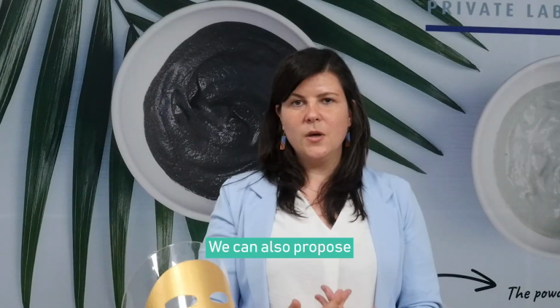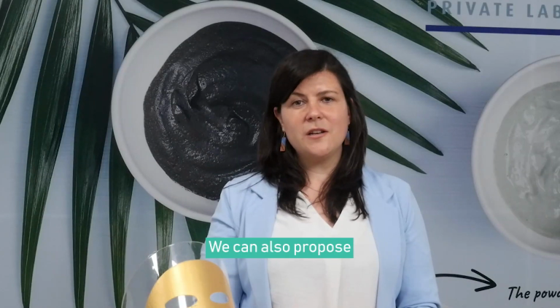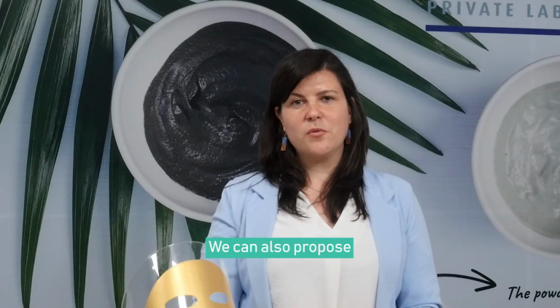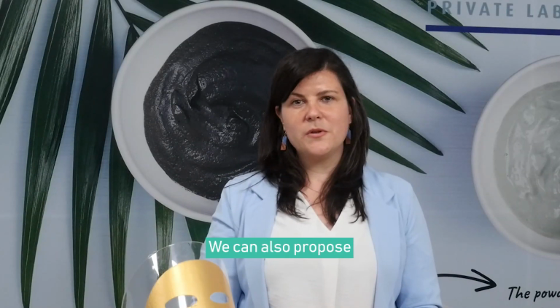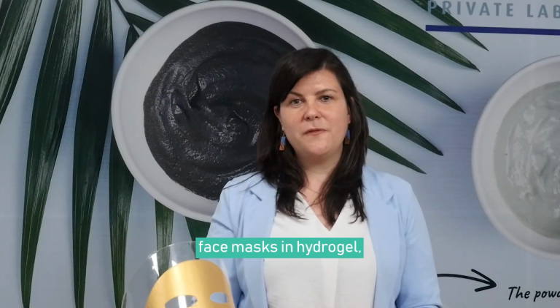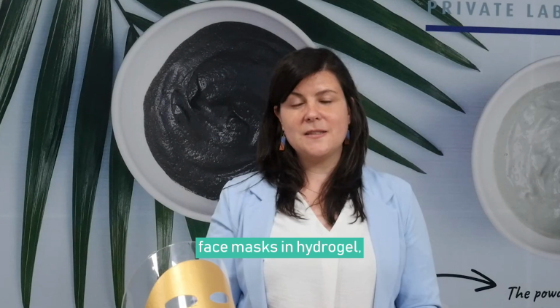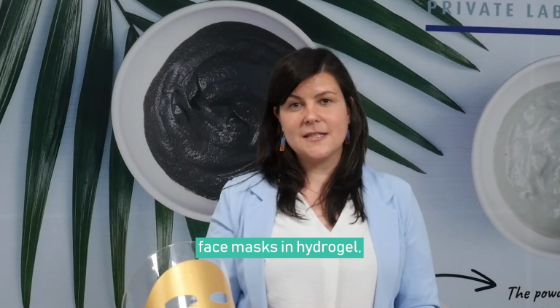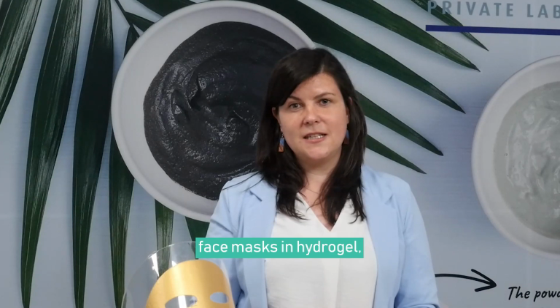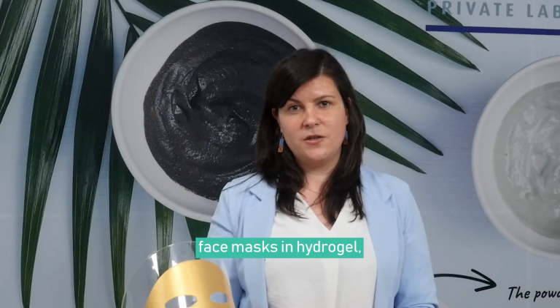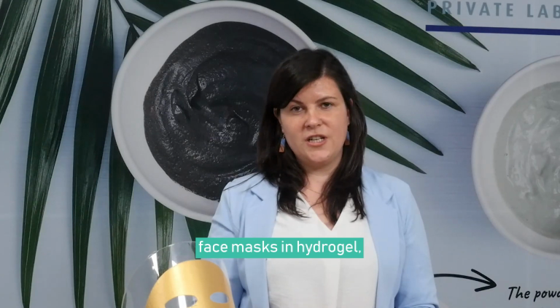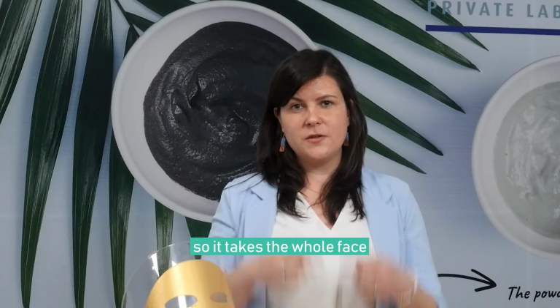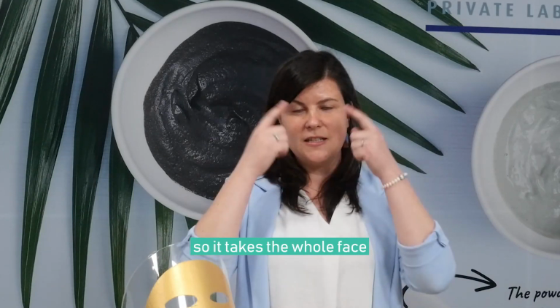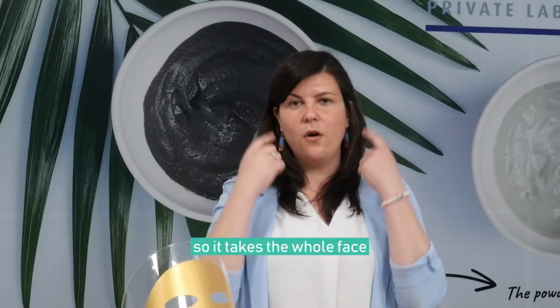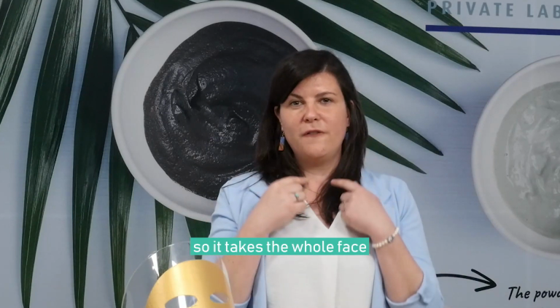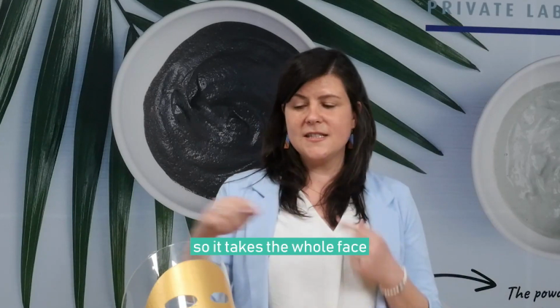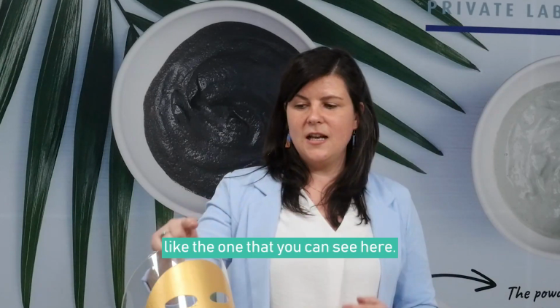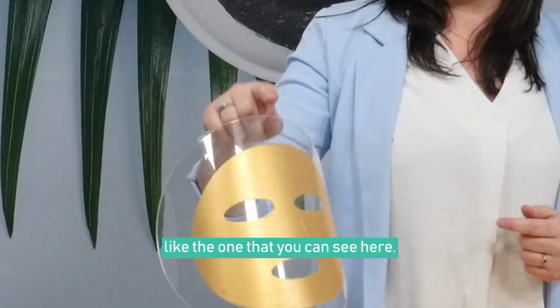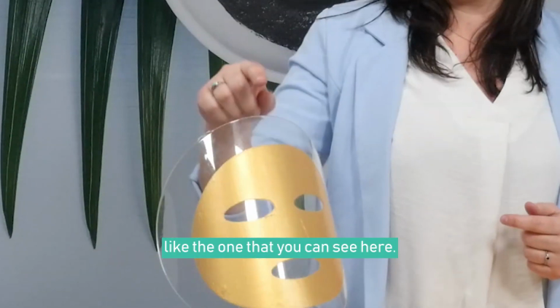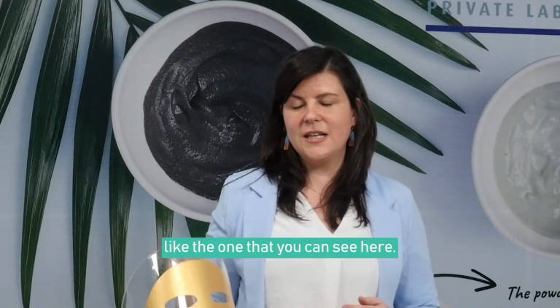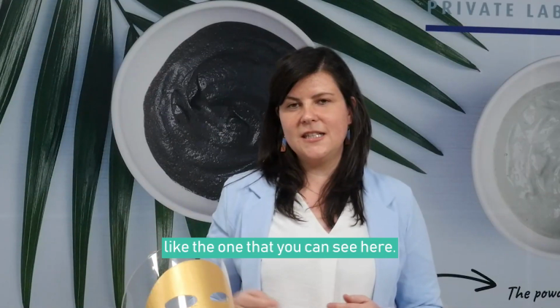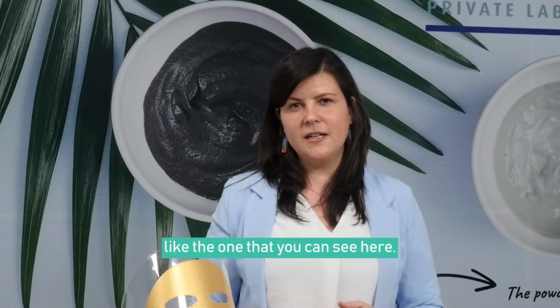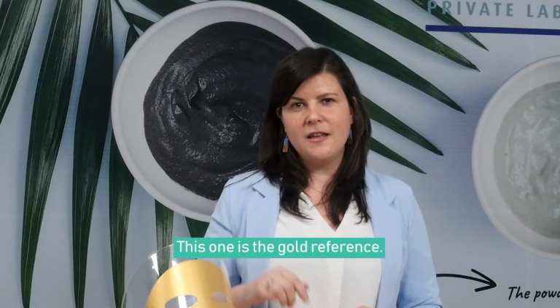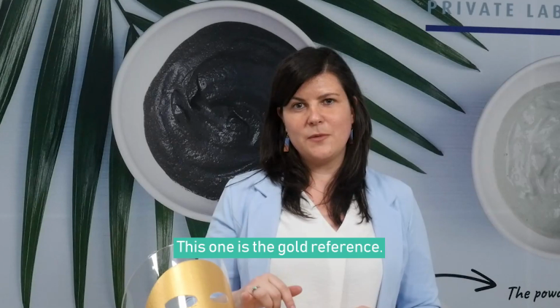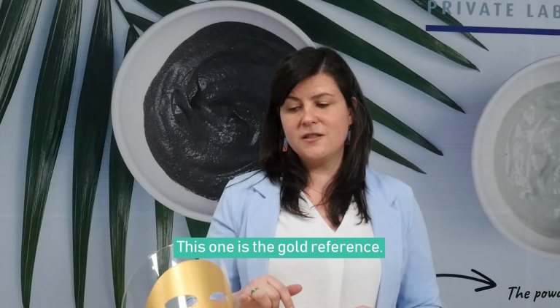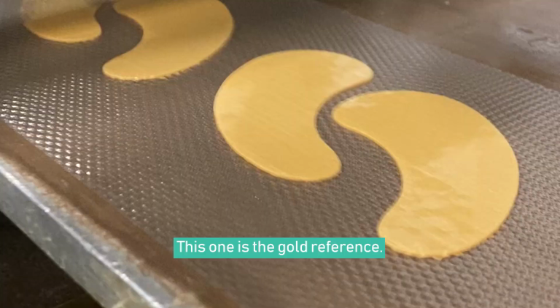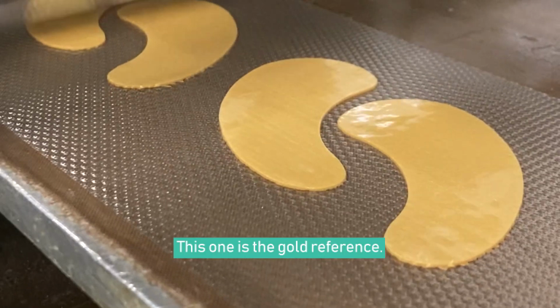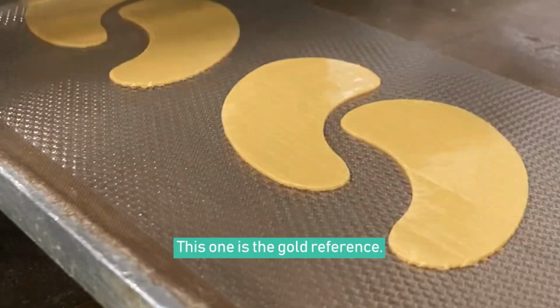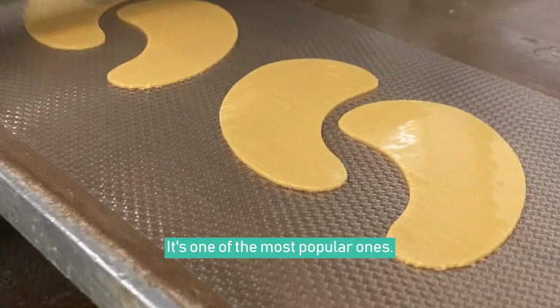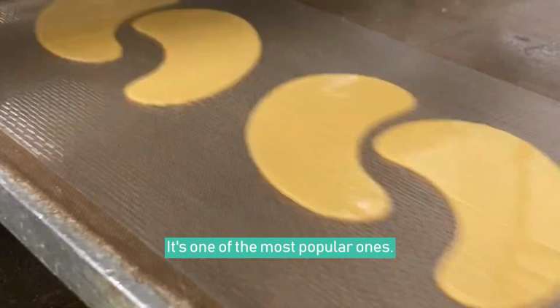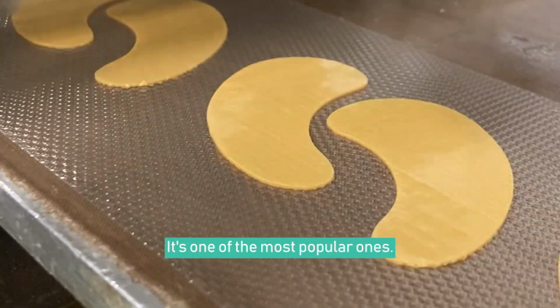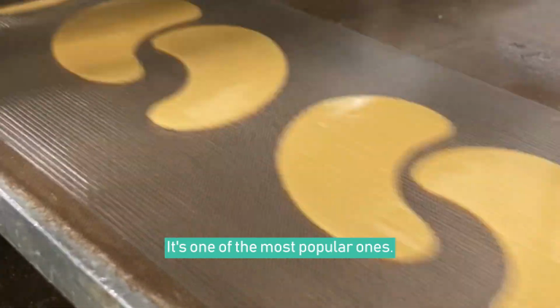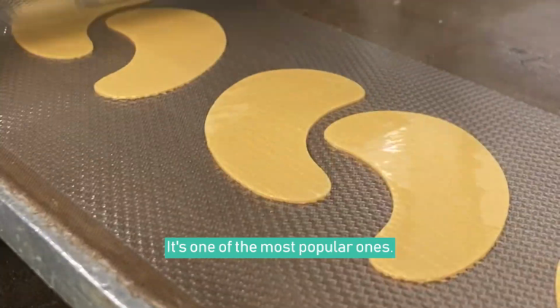We can also propose face masks in hydrogel, so it takes the whole face like the one that you can see here. This one is the gold reference and it's one of the most popular ones.